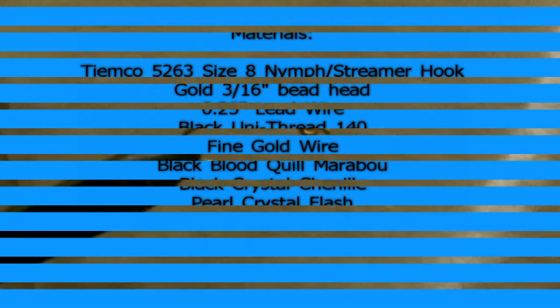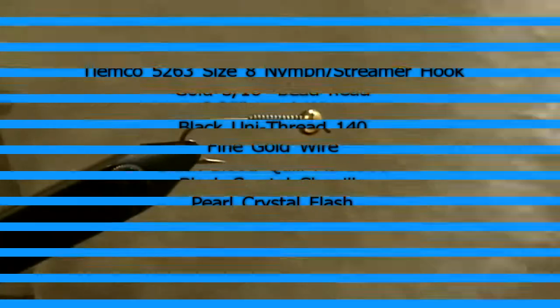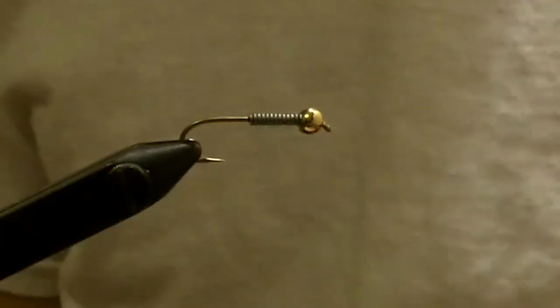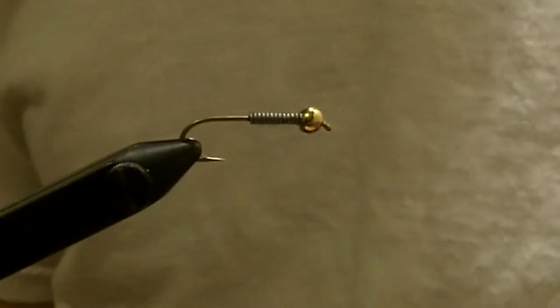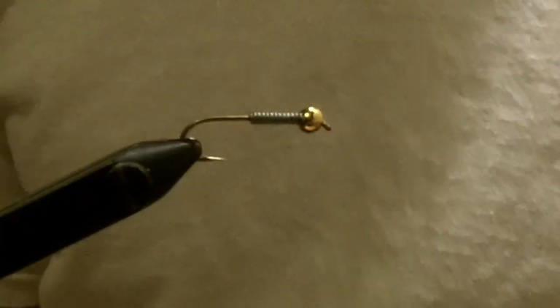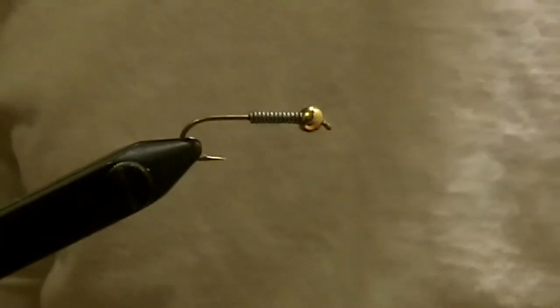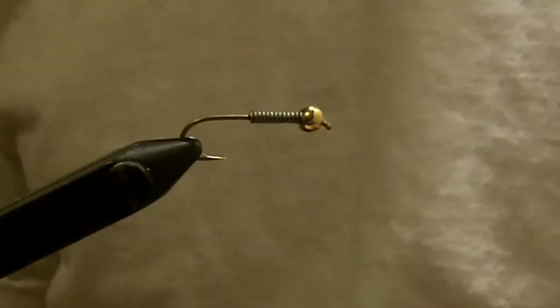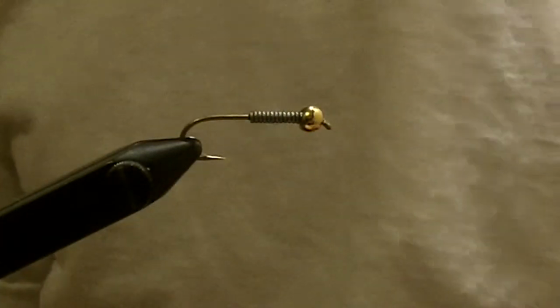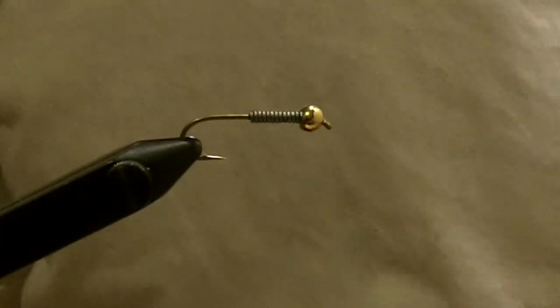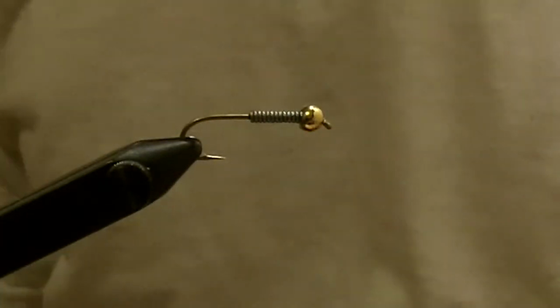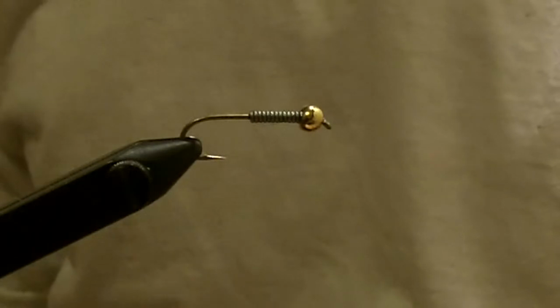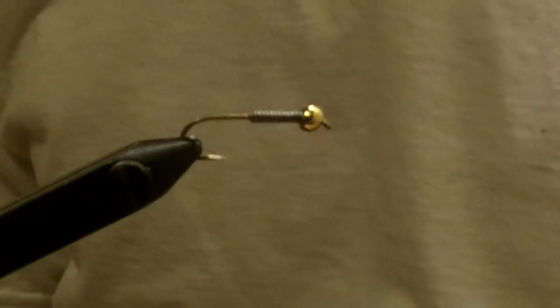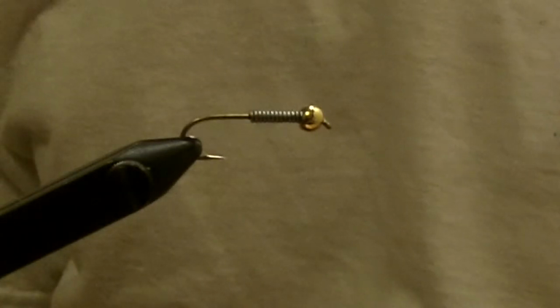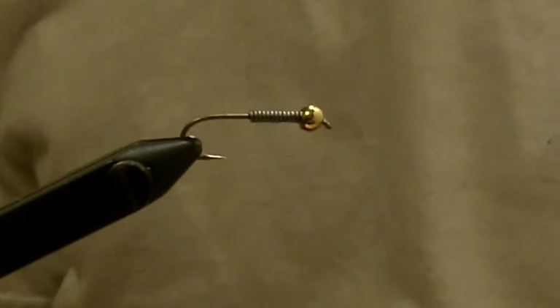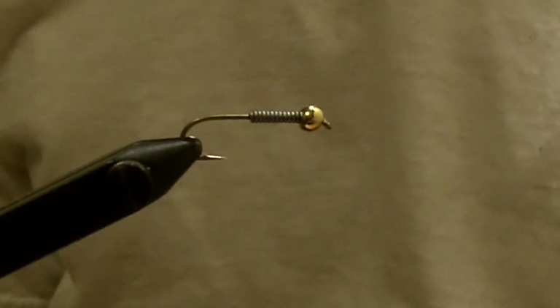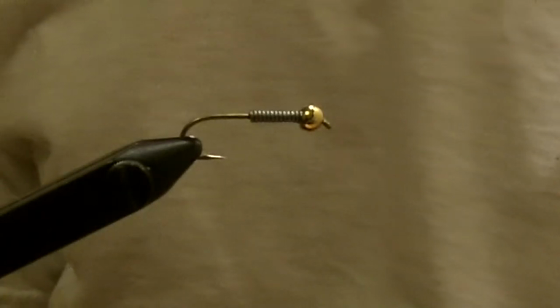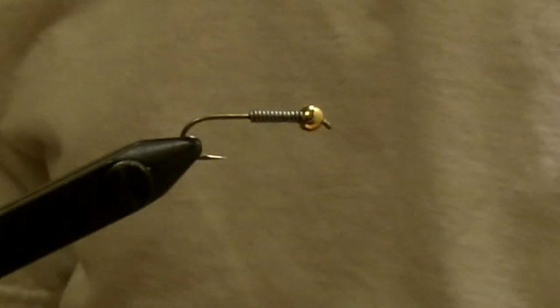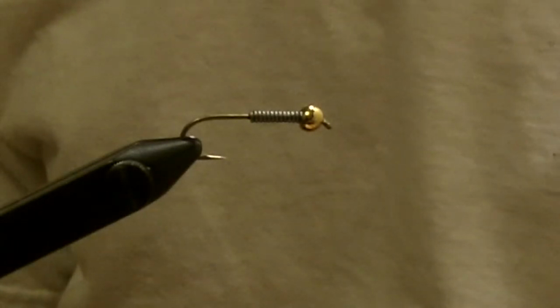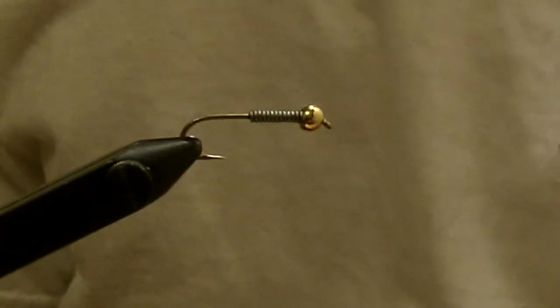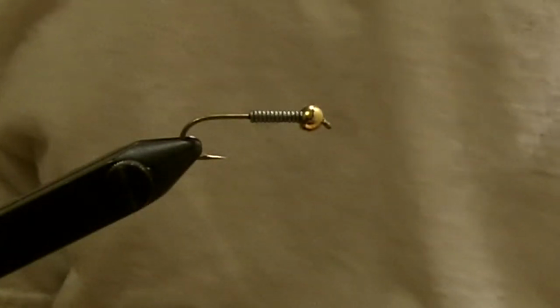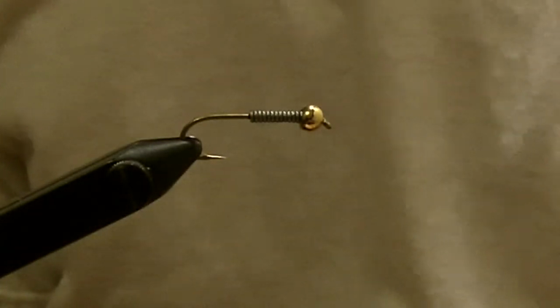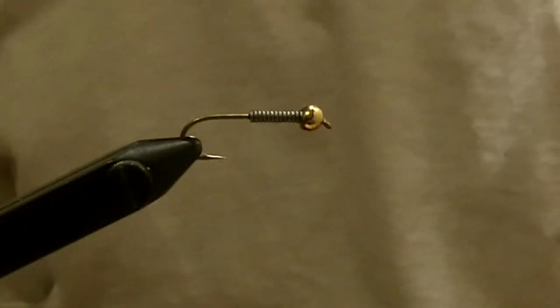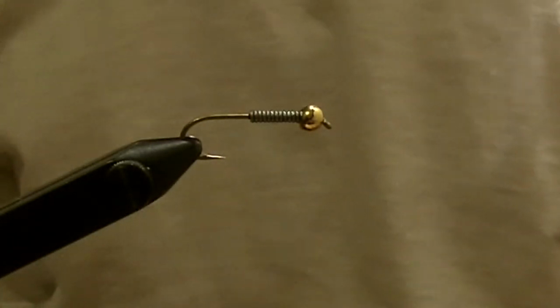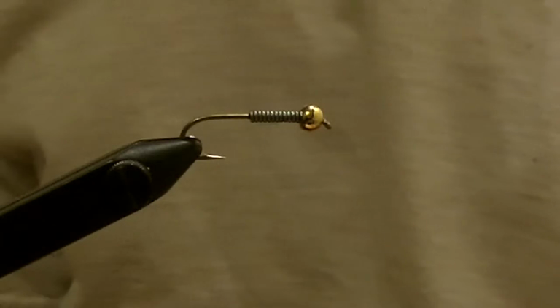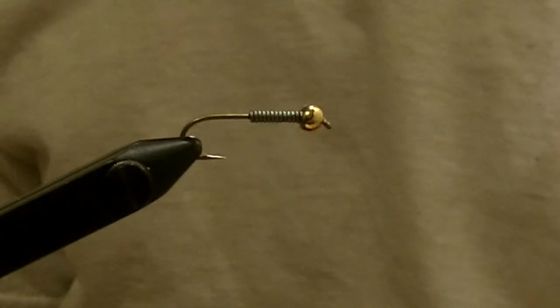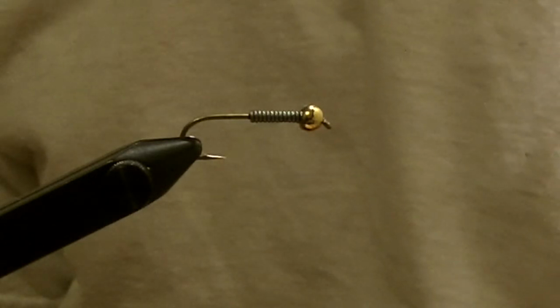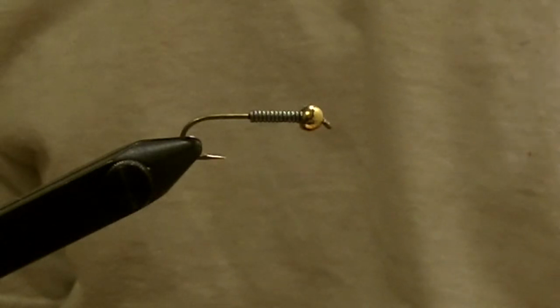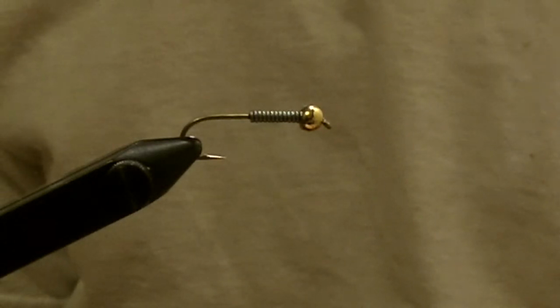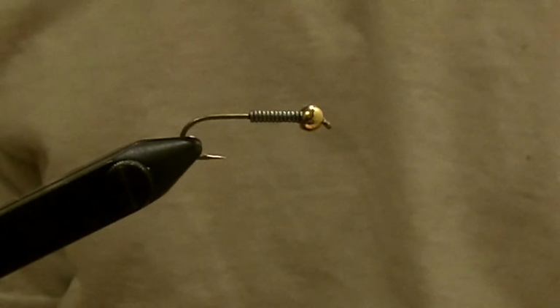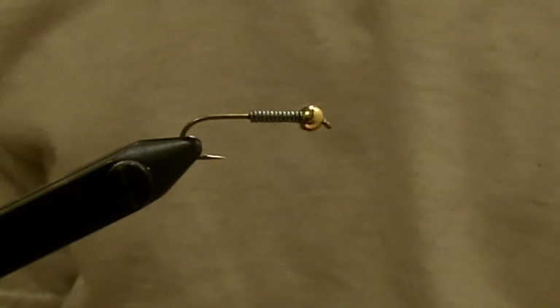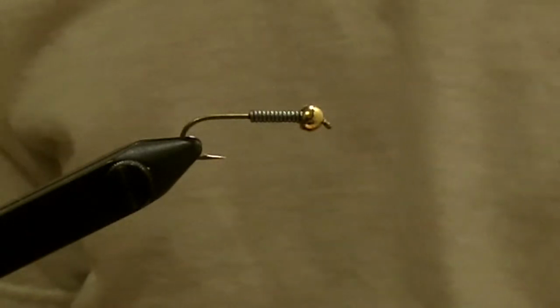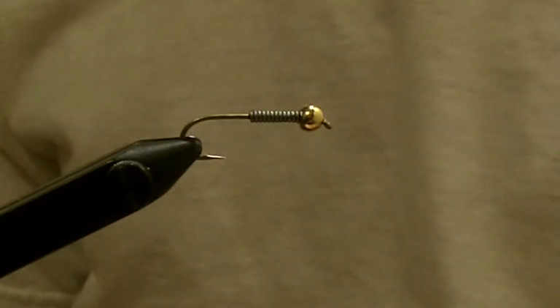Hi there, Rodney Sunday here with Hot Shot Outdoors and today I'm going to be showing you how to tie the black crystal bugger. You've seen in many of my fishing videos — this fly catches most of the fish.